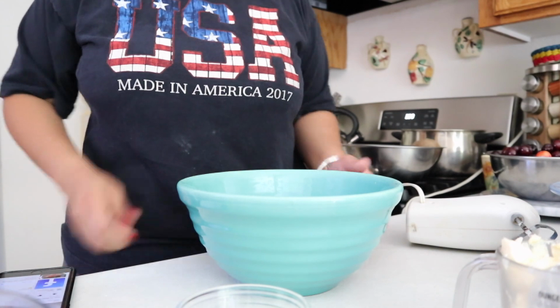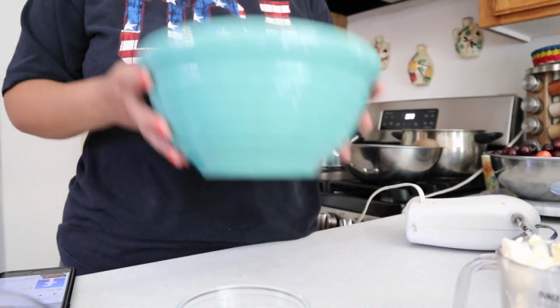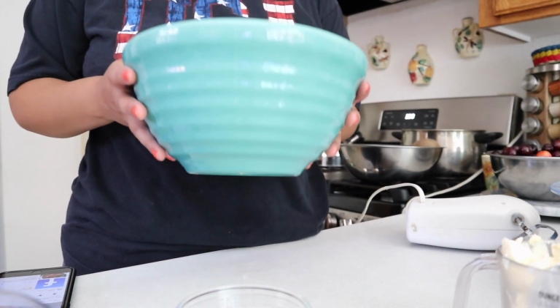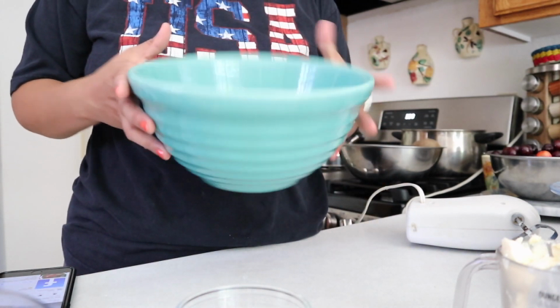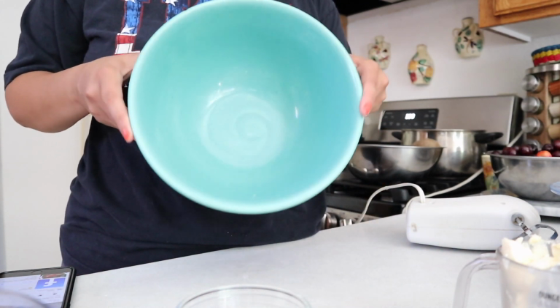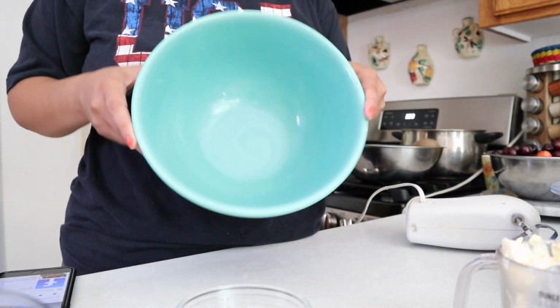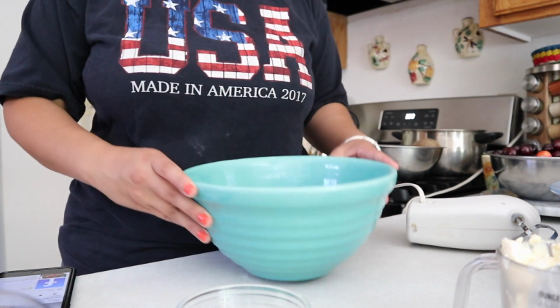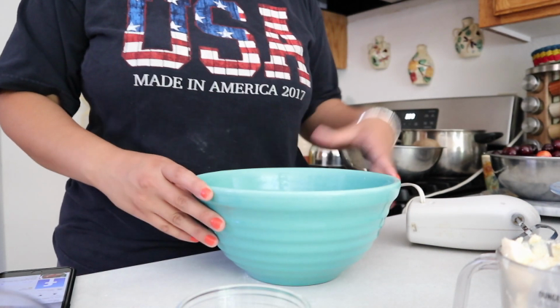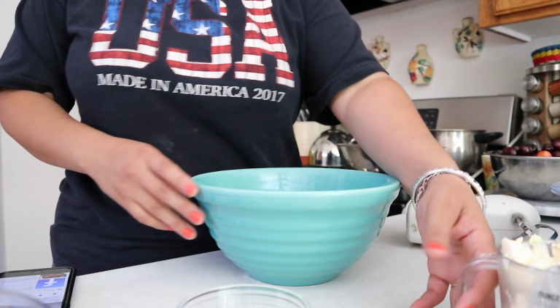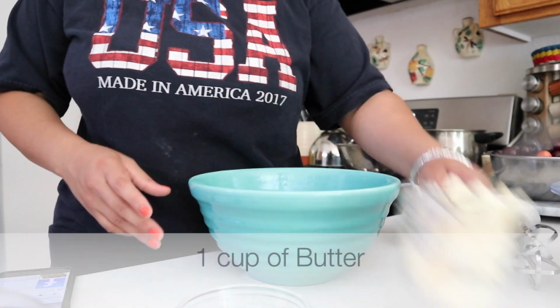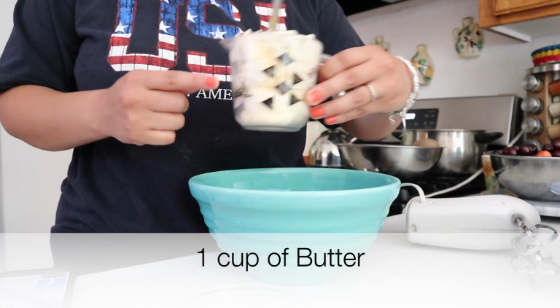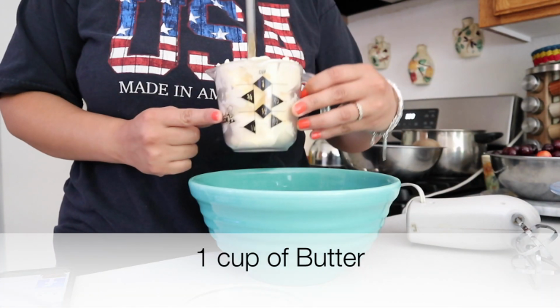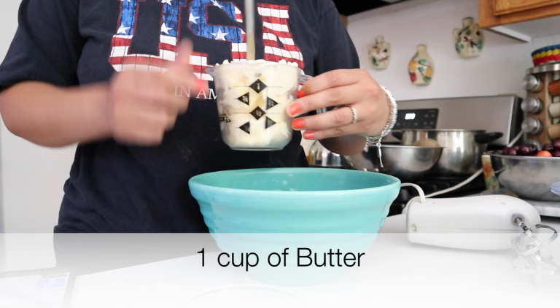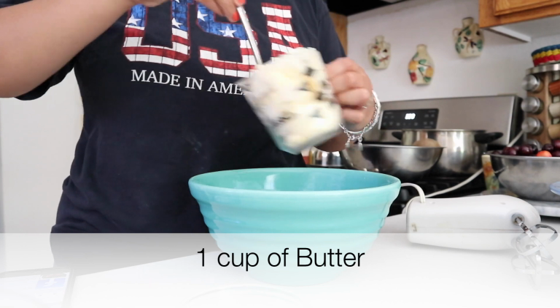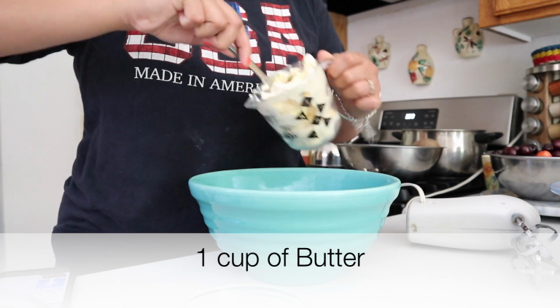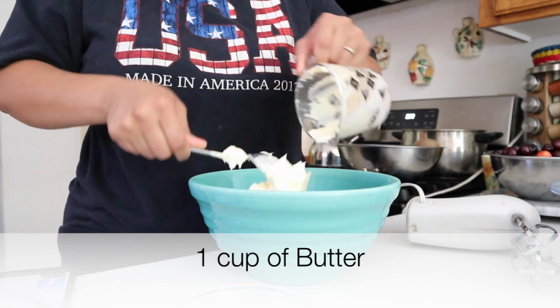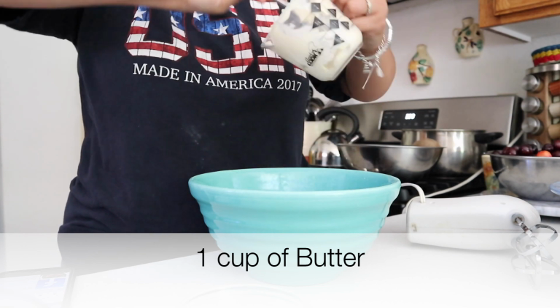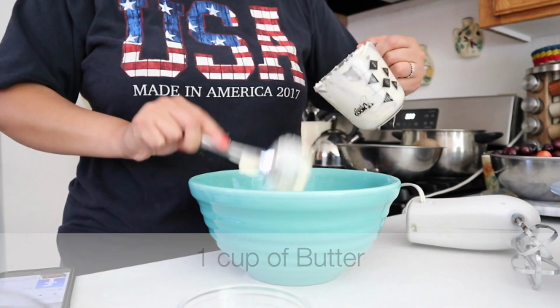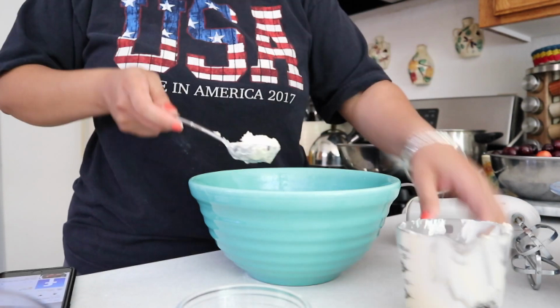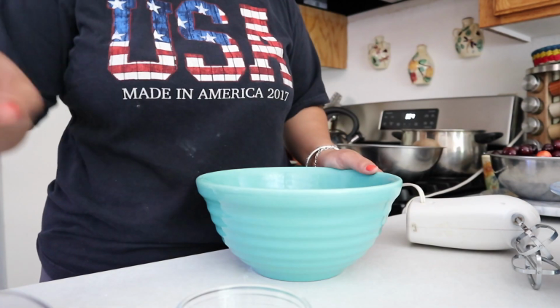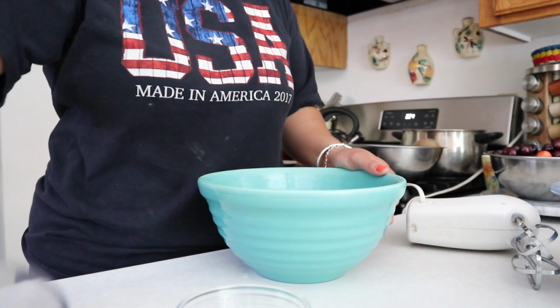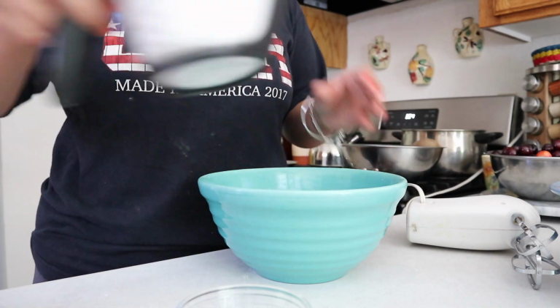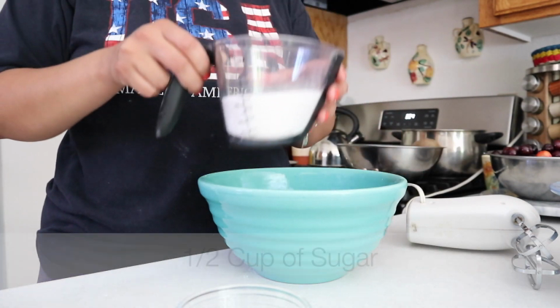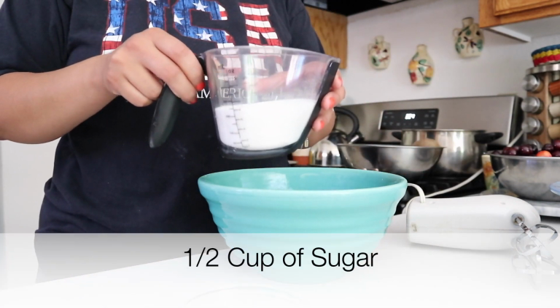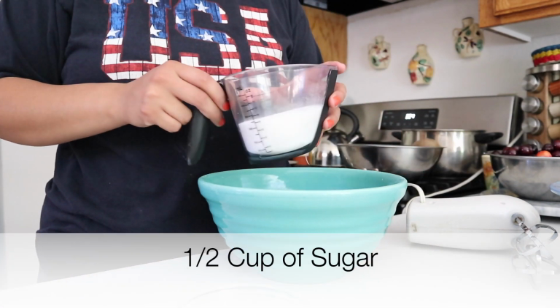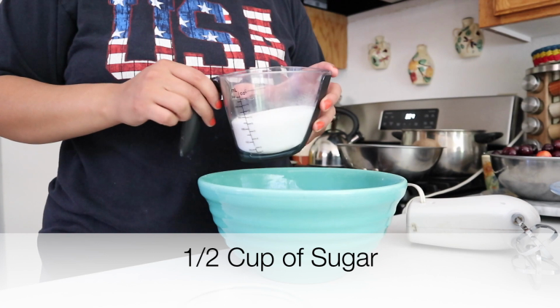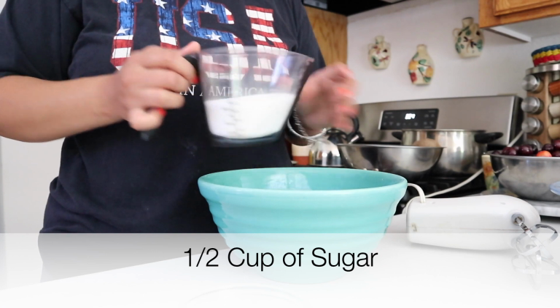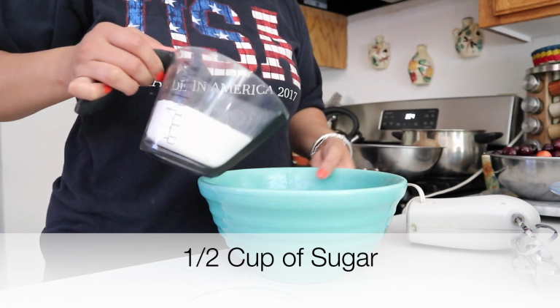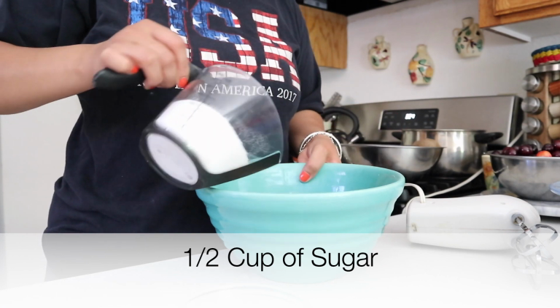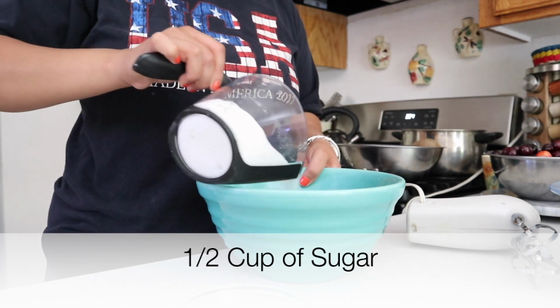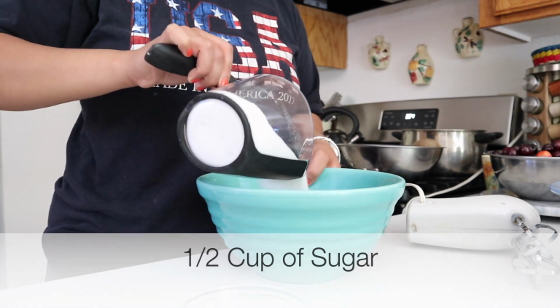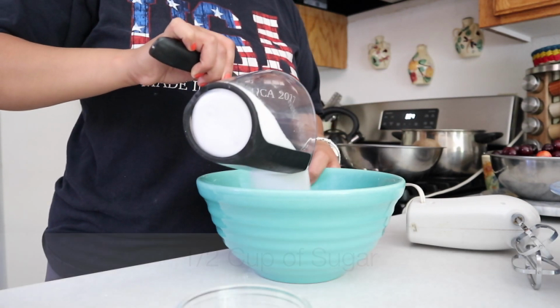Alright guys, you're gonna need a bowl — it can be any type of bowl. I'm gonna be using one cup of butter, and it could be sticks or it can be the kind from the tub. Then you're gonna need half a cup of sugar.